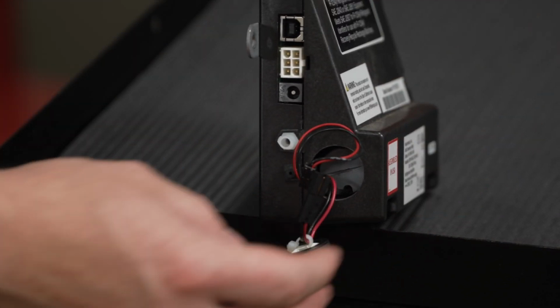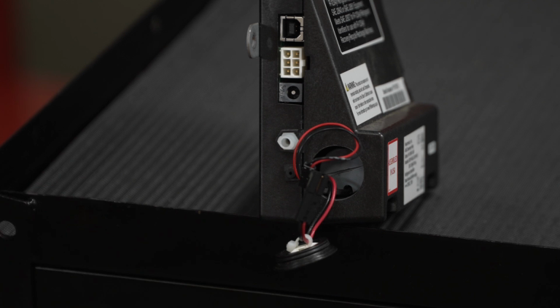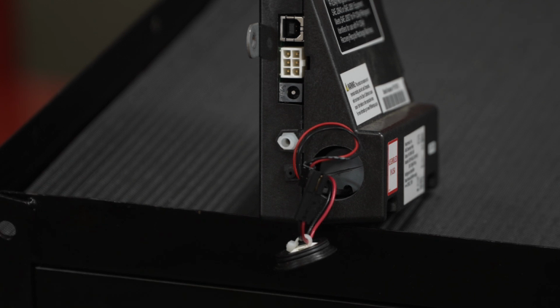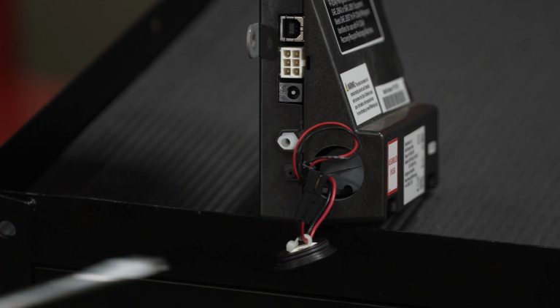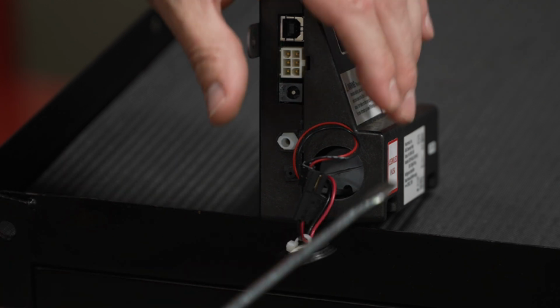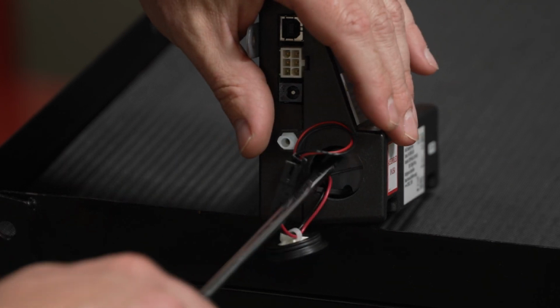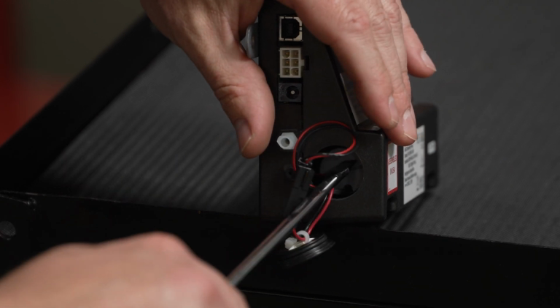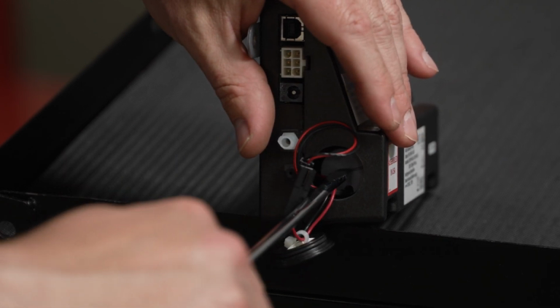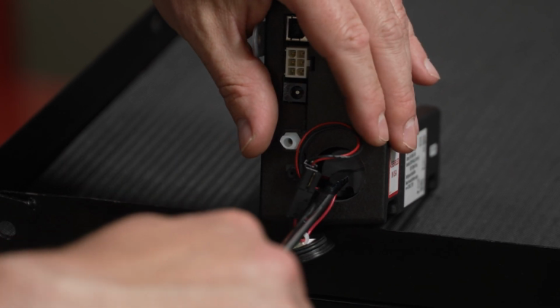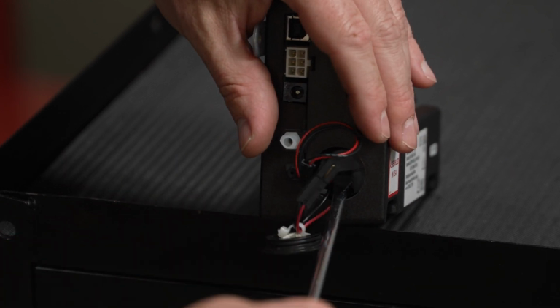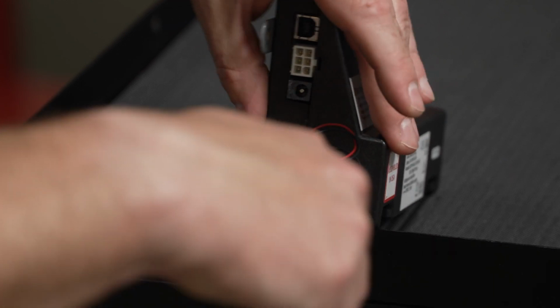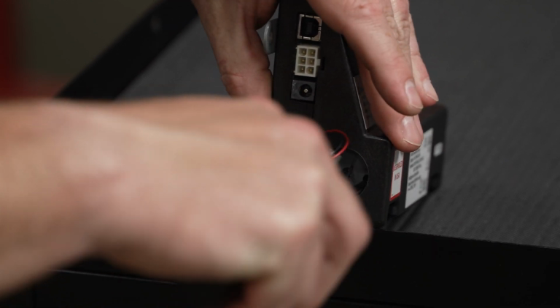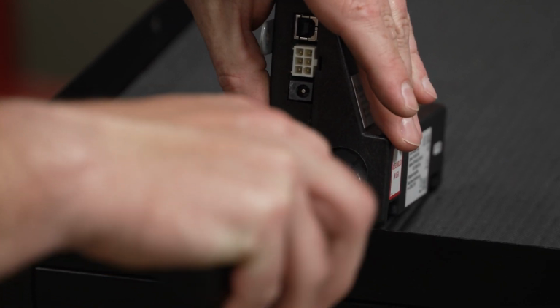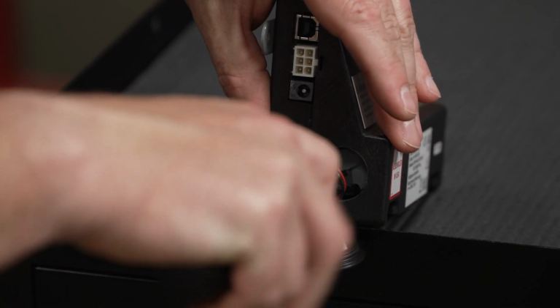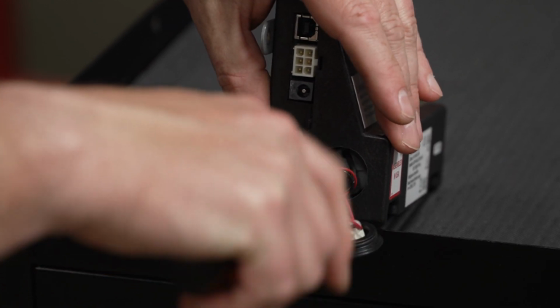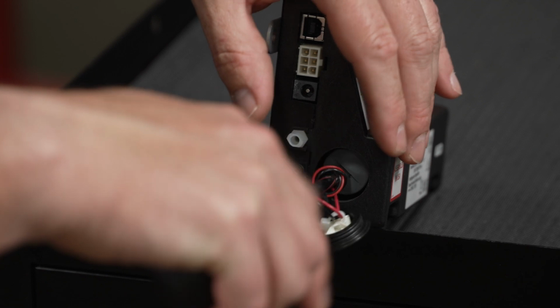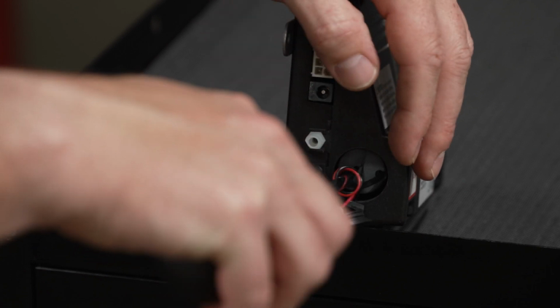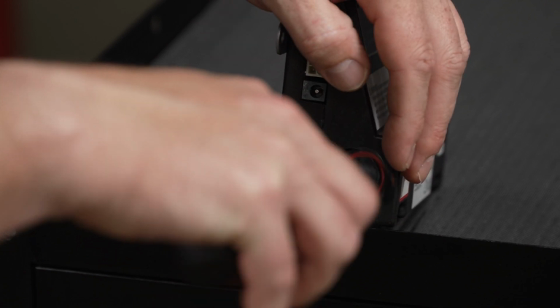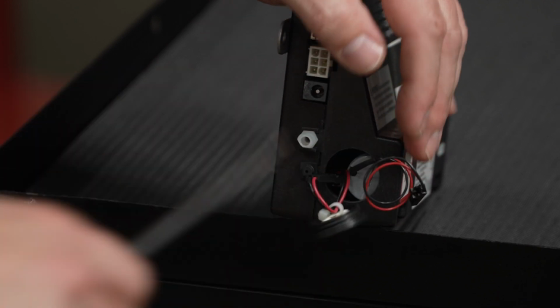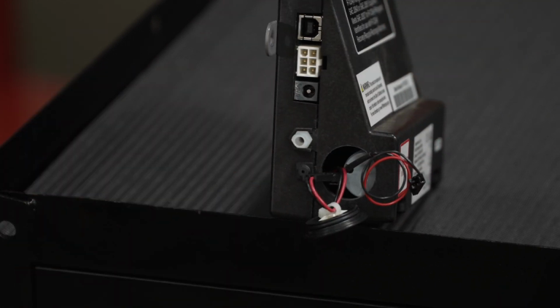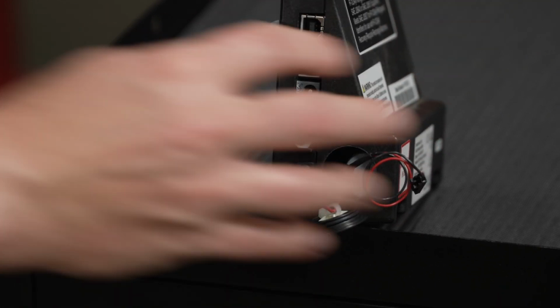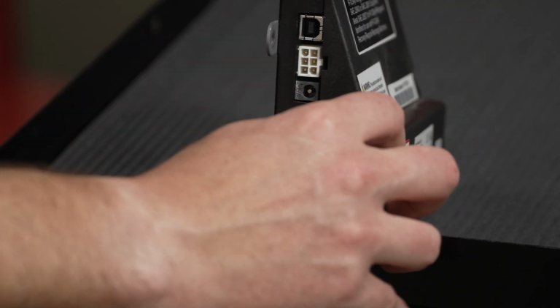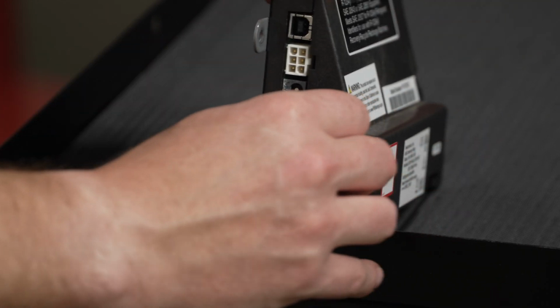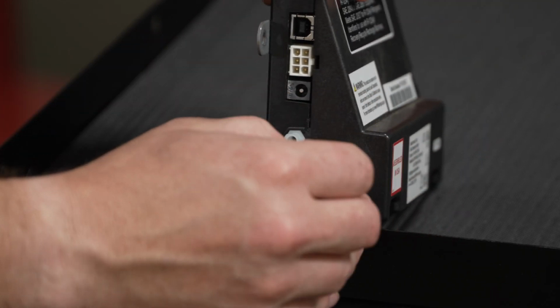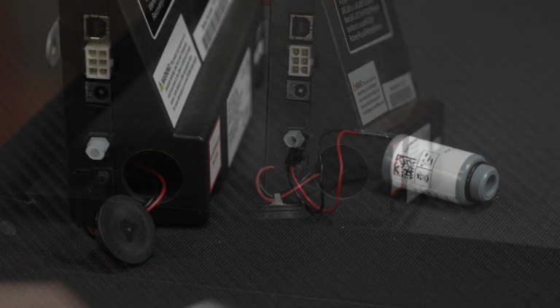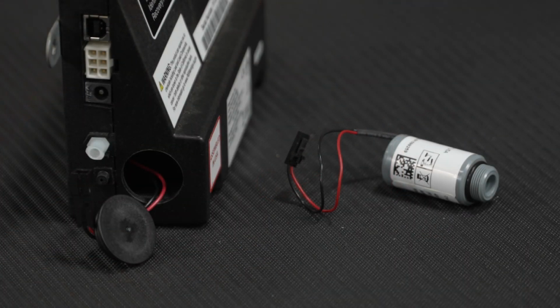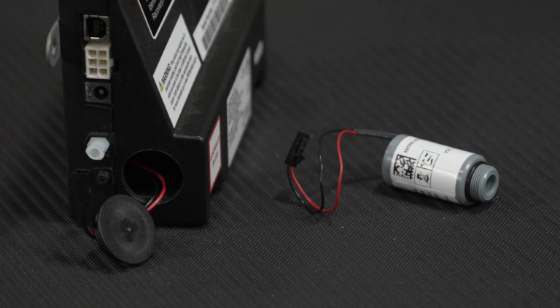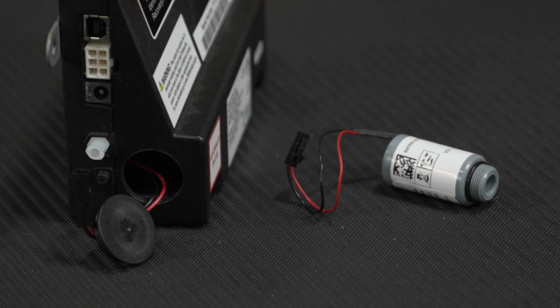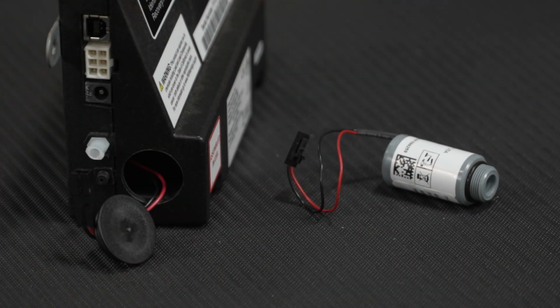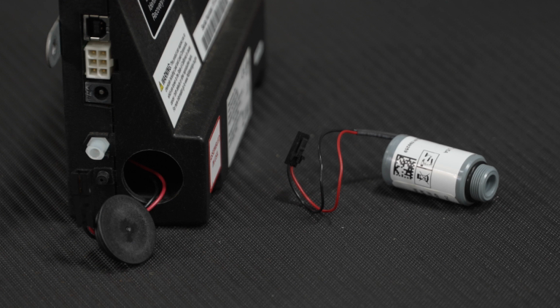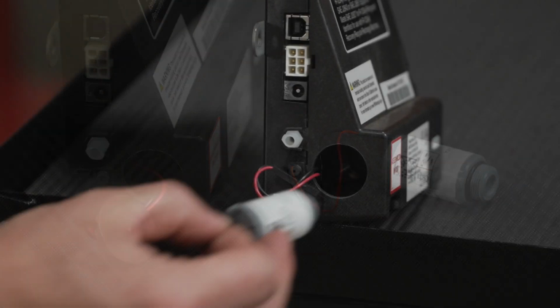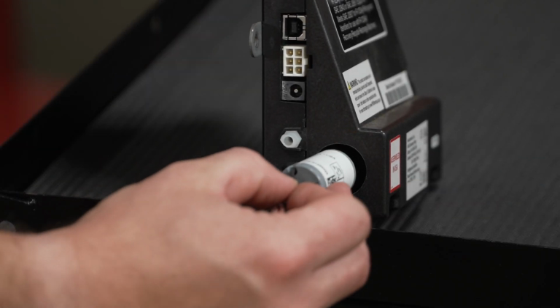Then use a flat blade screwdriver to unscrew the old oxygen sensor and replace it with a new one.